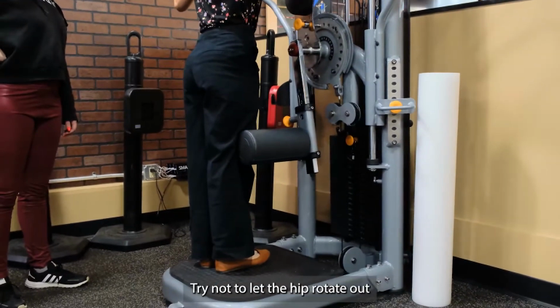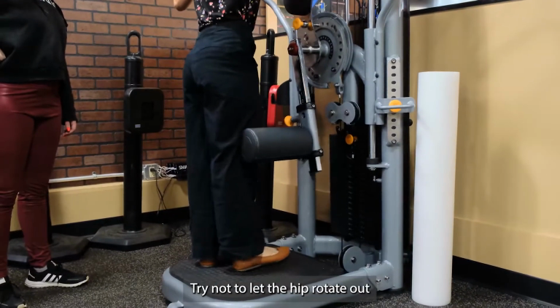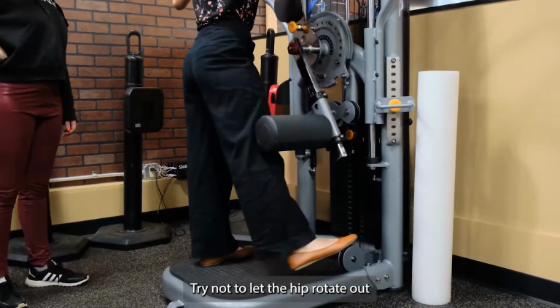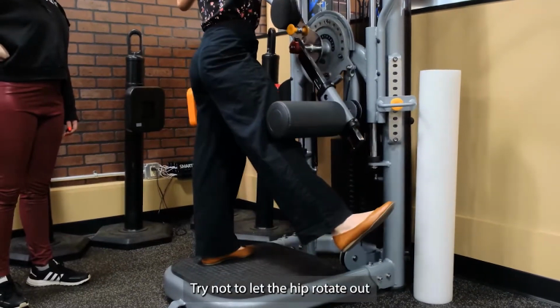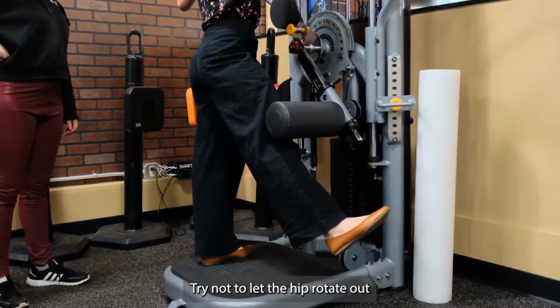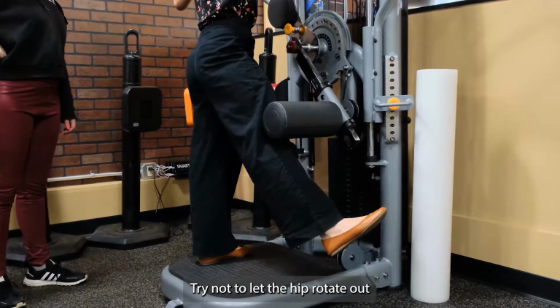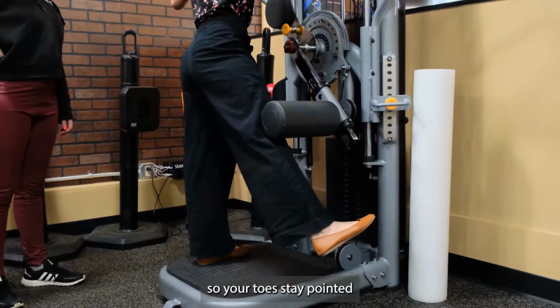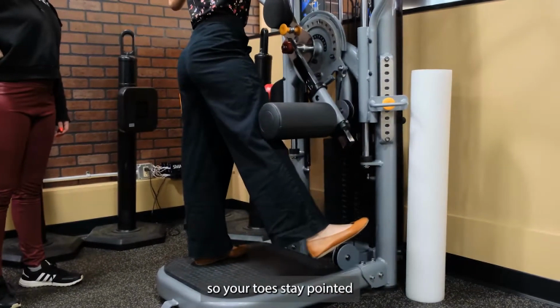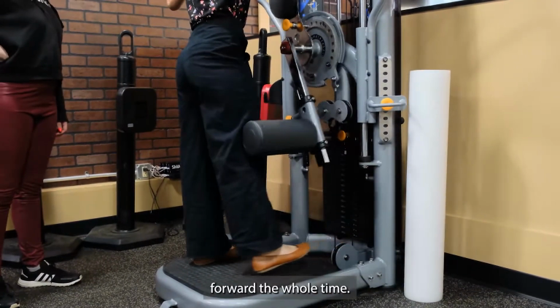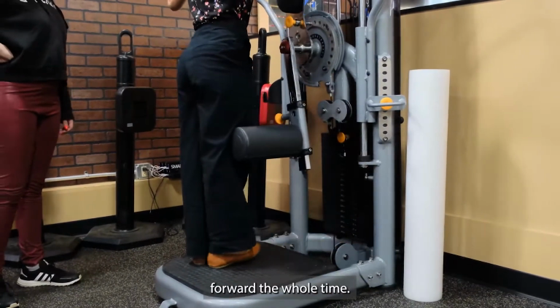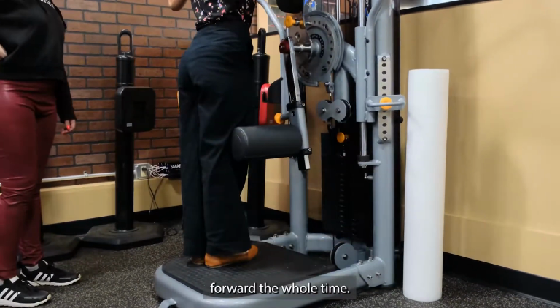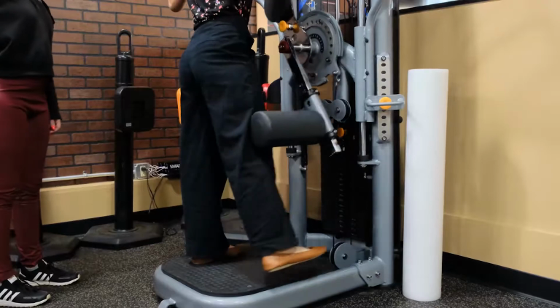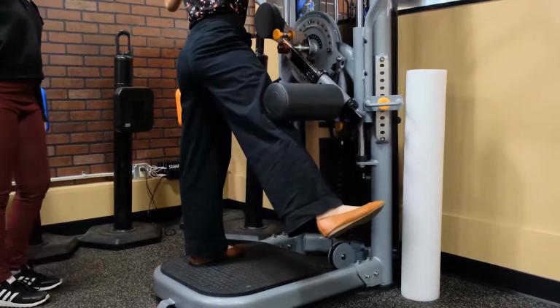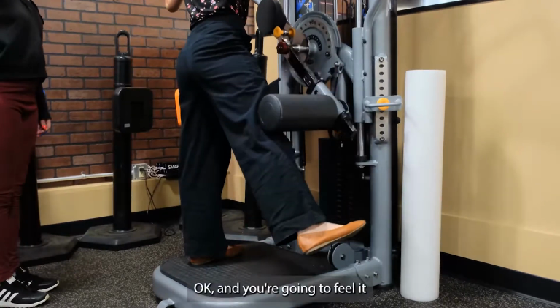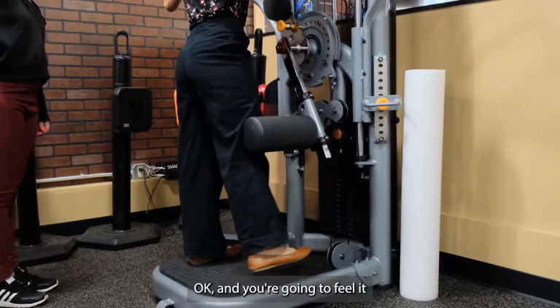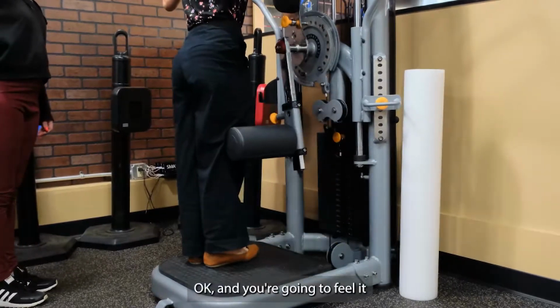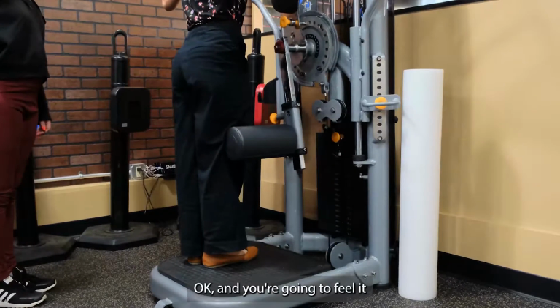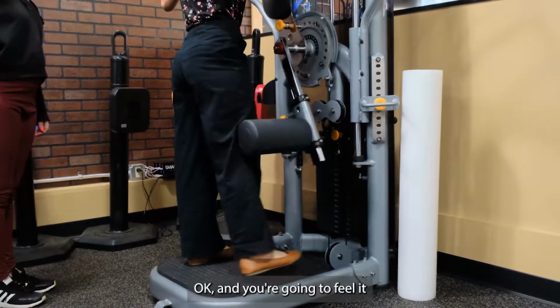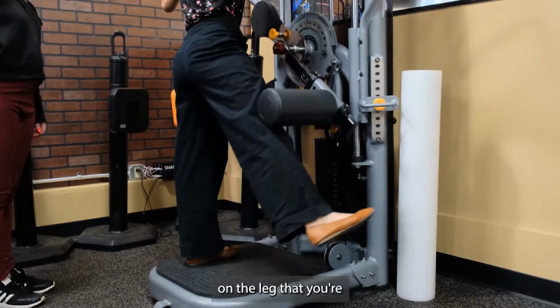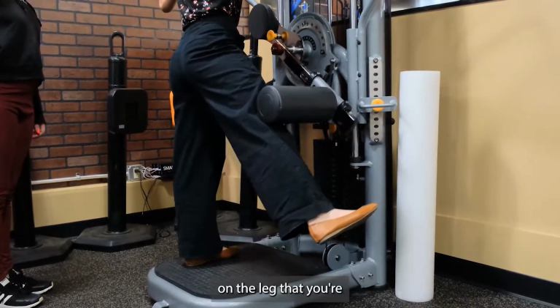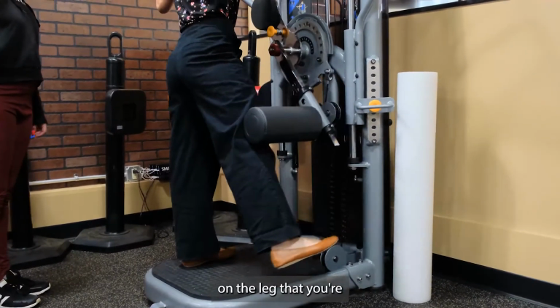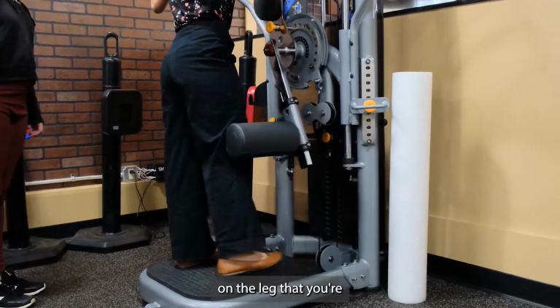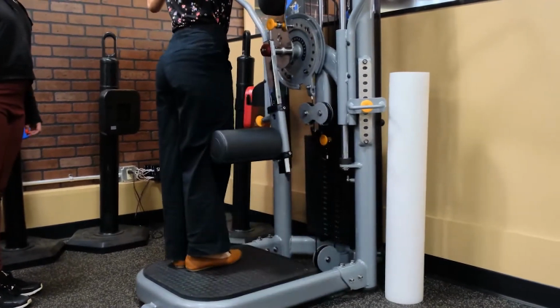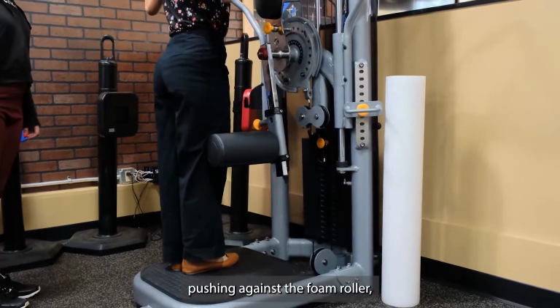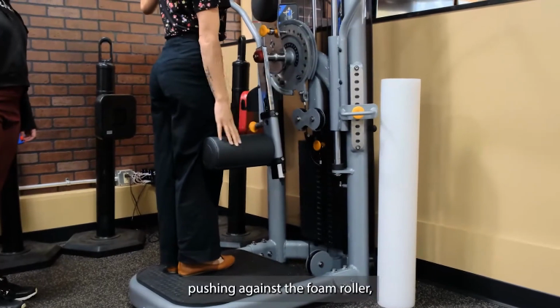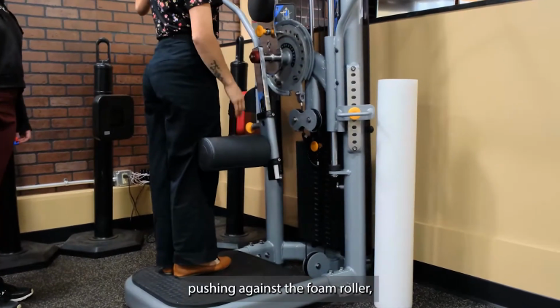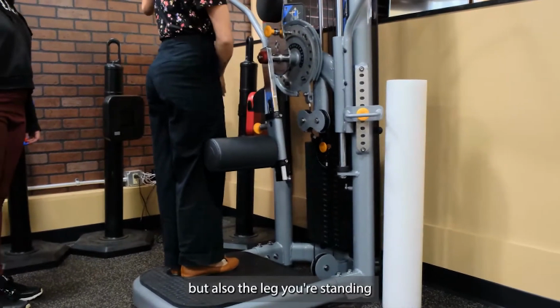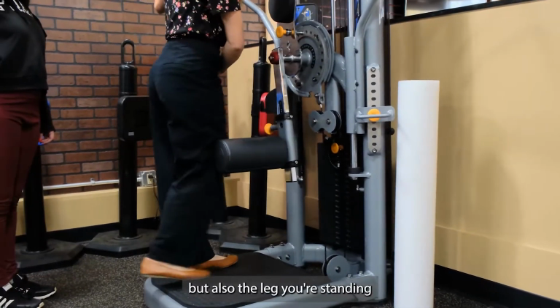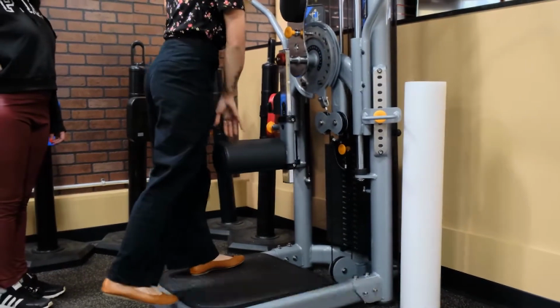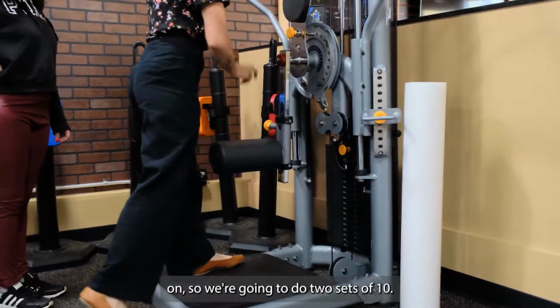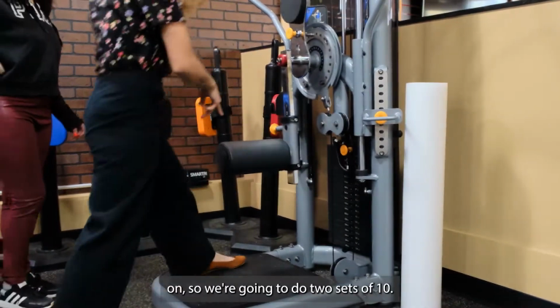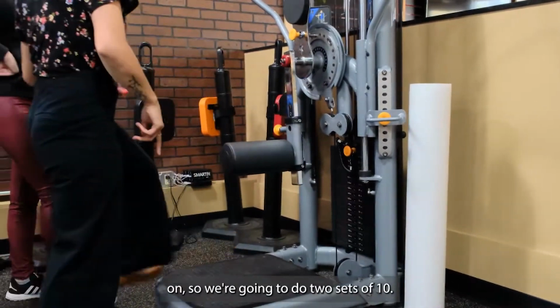Try not to let the hip rotate out, so your toes stay pointed forward the whole time. You're going to feel it on the leg that you're pushing against the foam roller, but also the leg you're standing on. We're going to do two sets of 10.